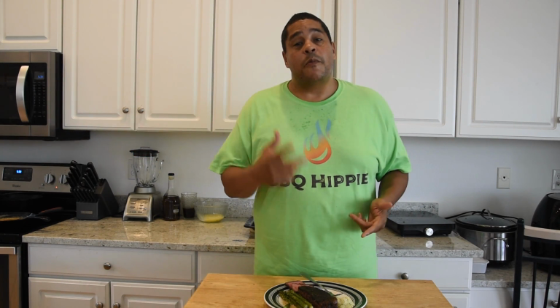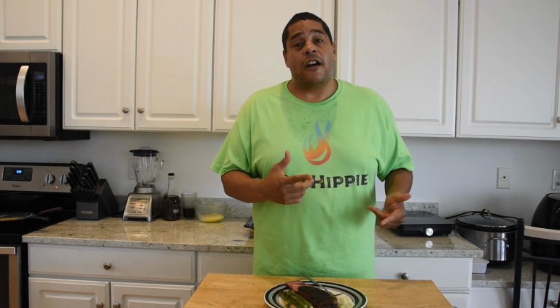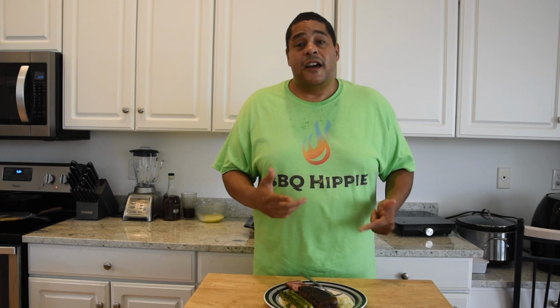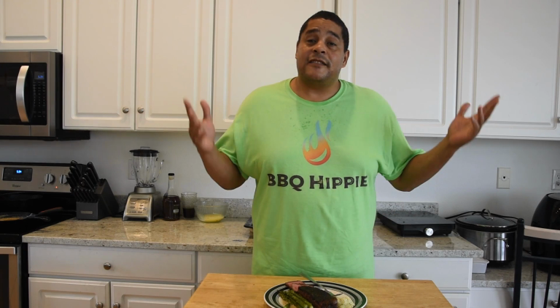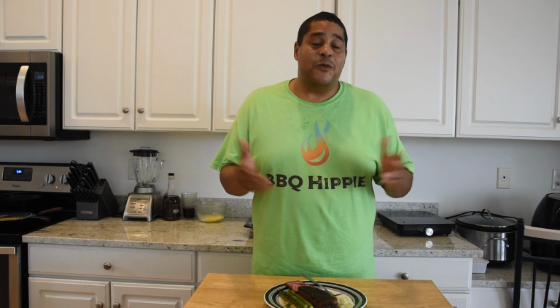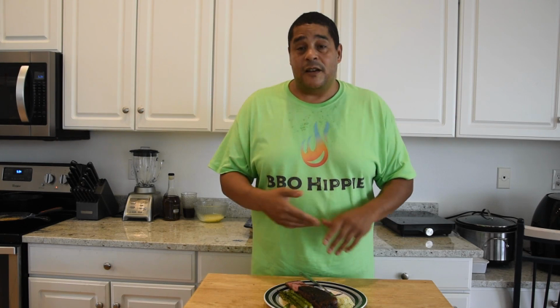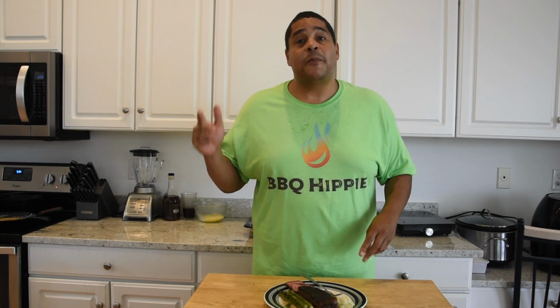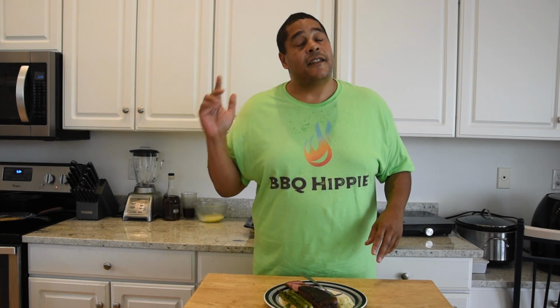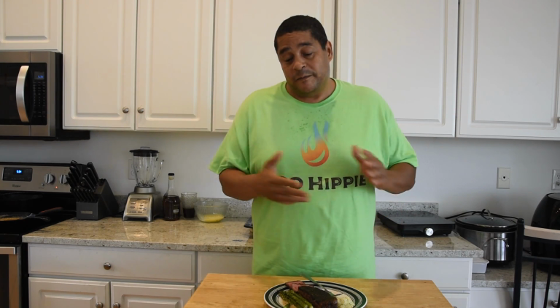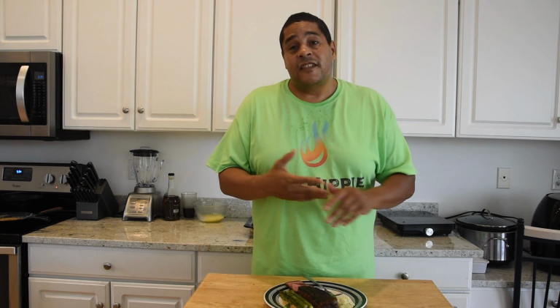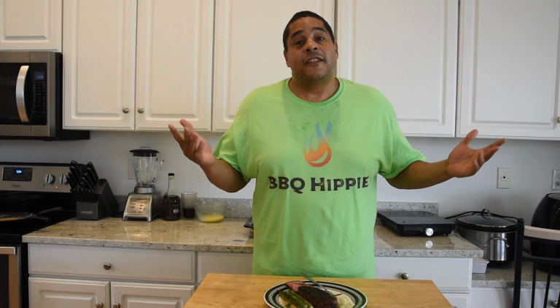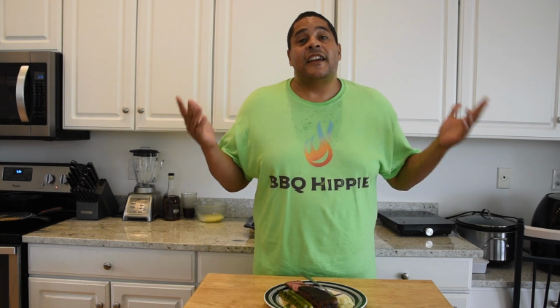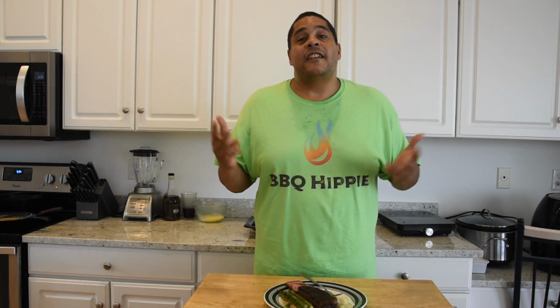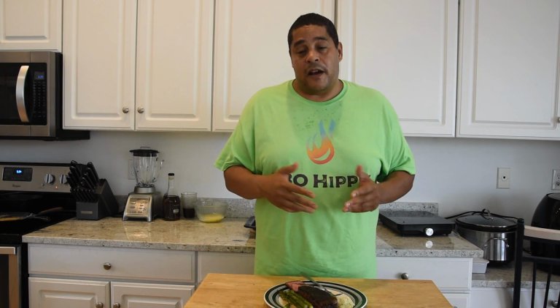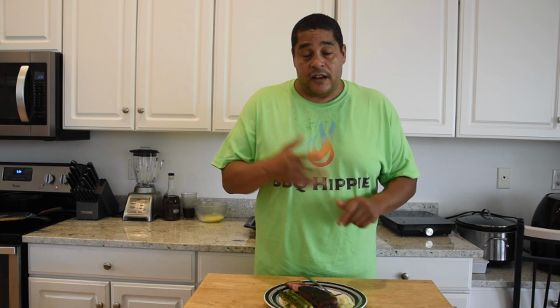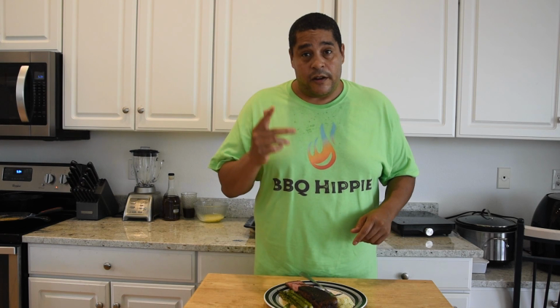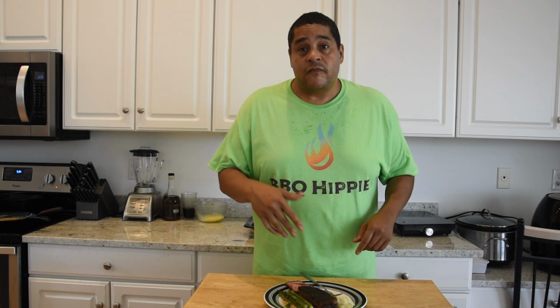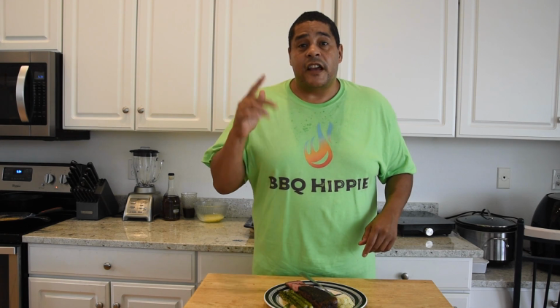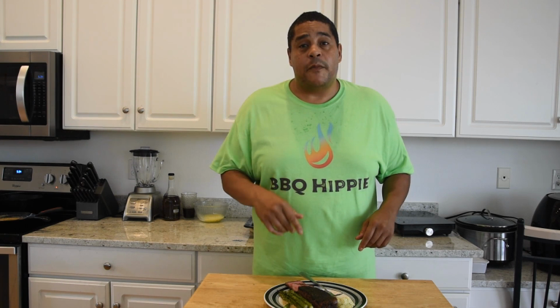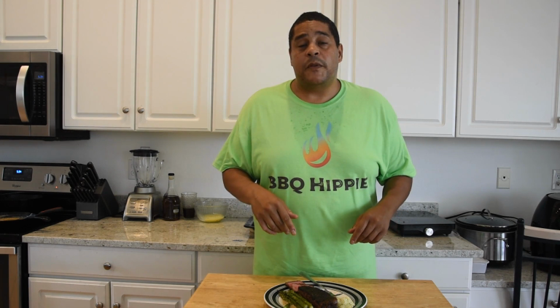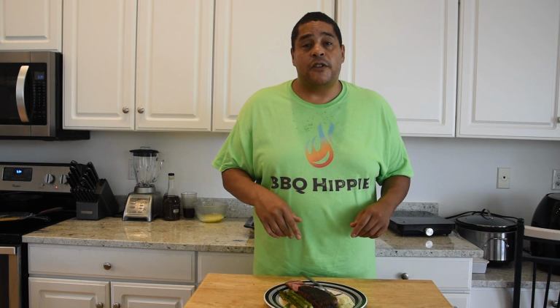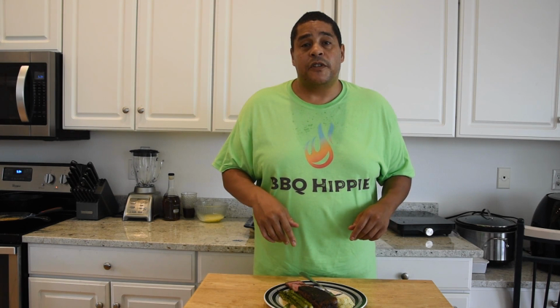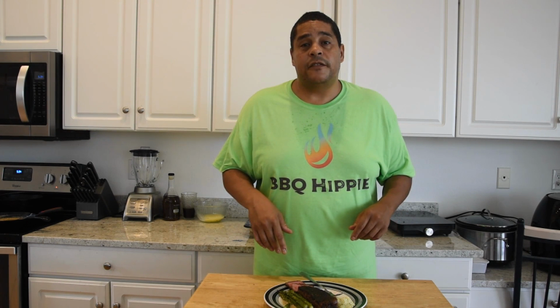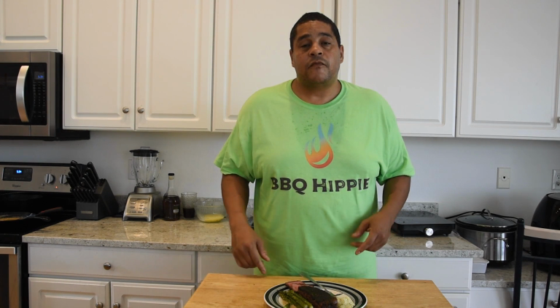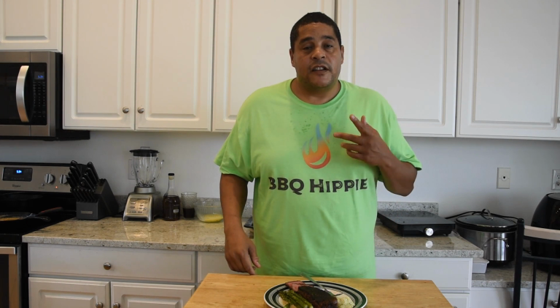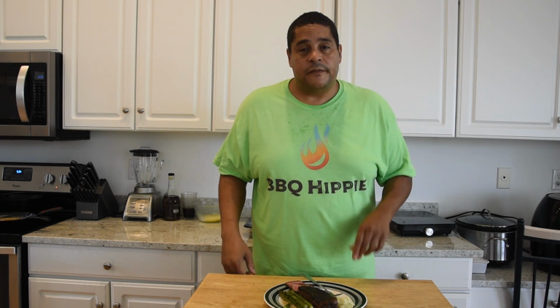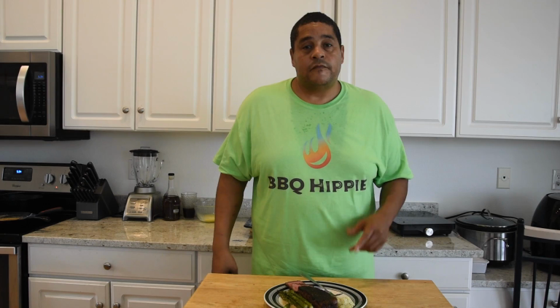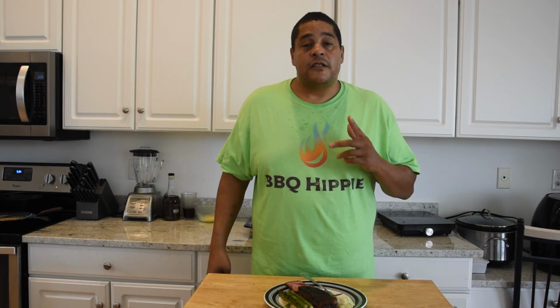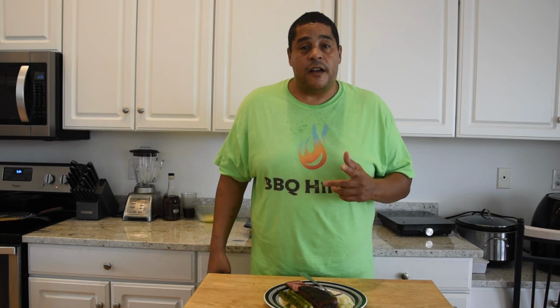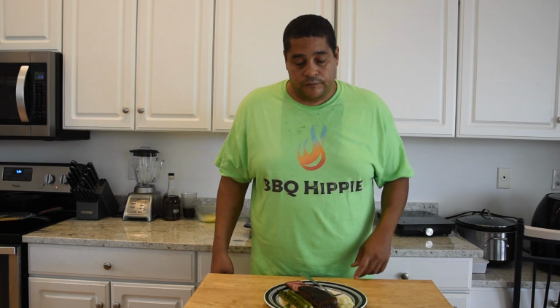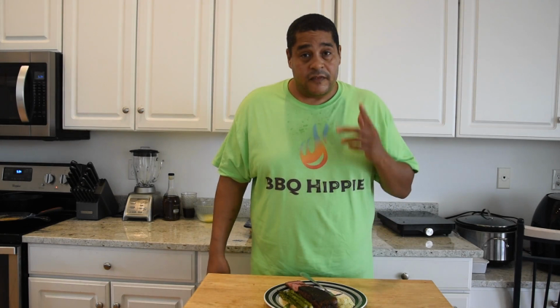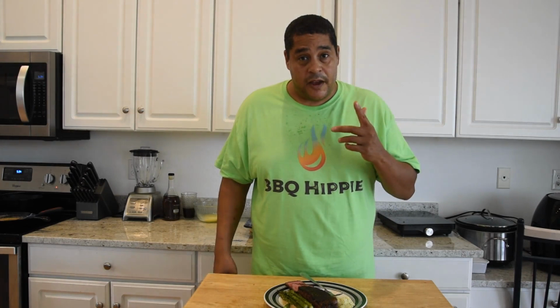I bought a bunch of these shirts so I'm going to be rocking them. I got some giveaways coming up. Anyway, thanks for stopping by No Hippie BBQ. I appreciate it. Comment, subscribe, and I'm out.